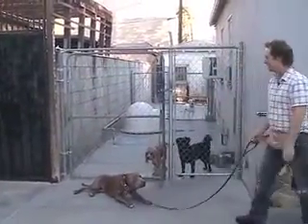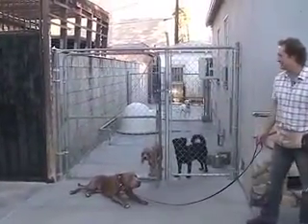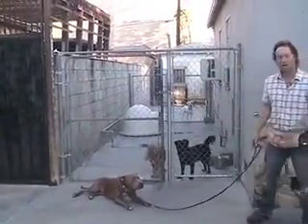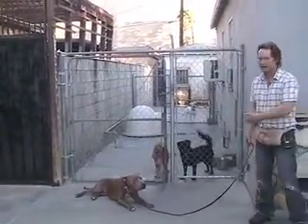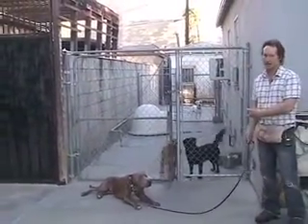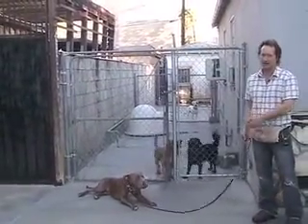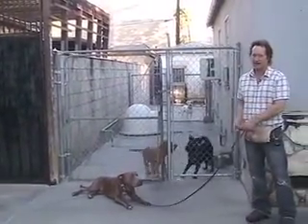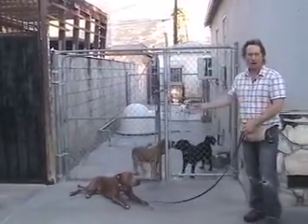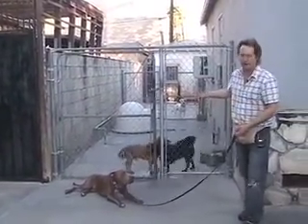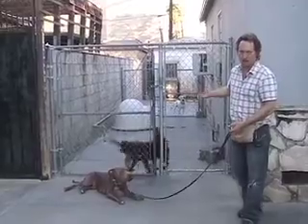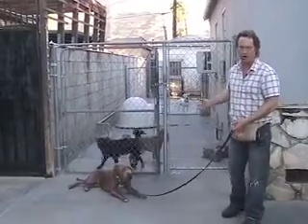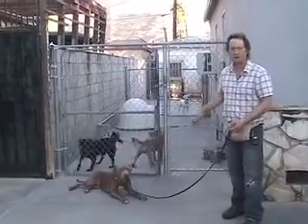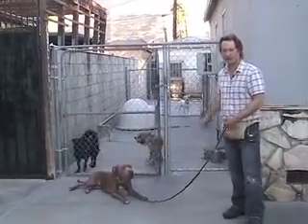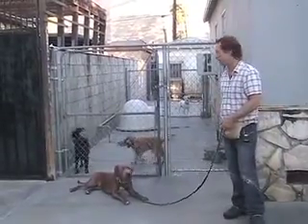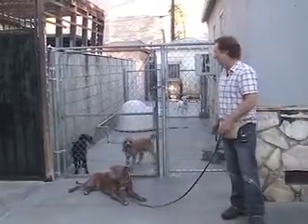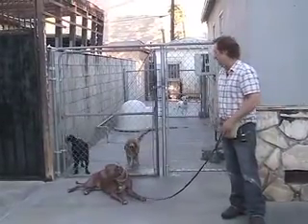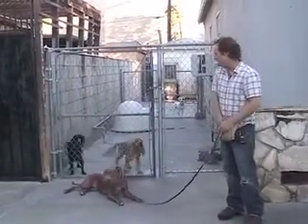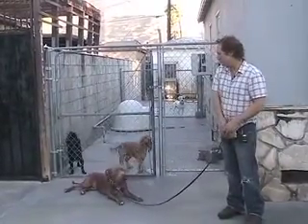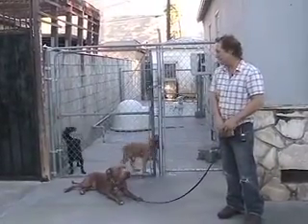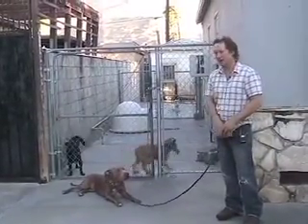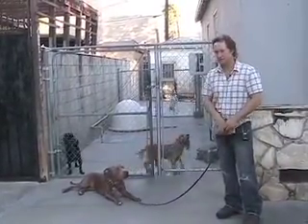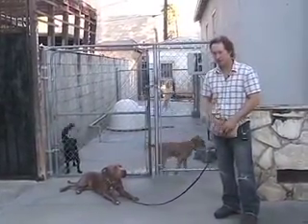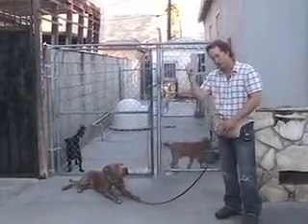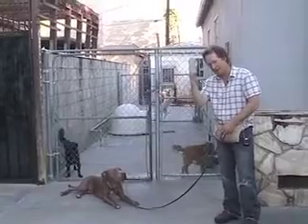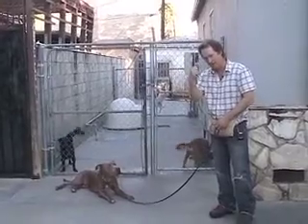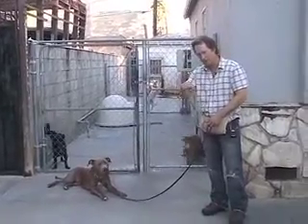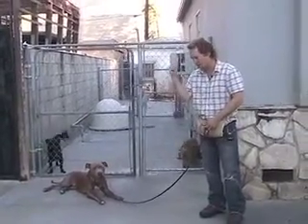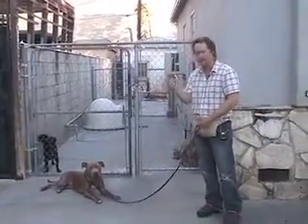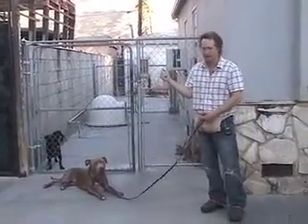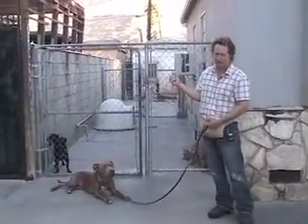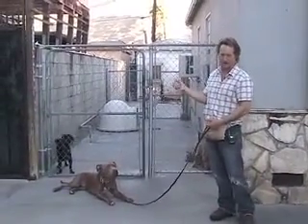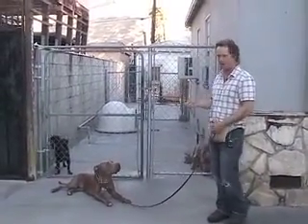He'd much rather get chicken than to go off on other dogs or other people or anything. So always when you take him out and practice this stuff, make sure you have your chicken with you — or your natural balanced sausage, whatever you're going to use.